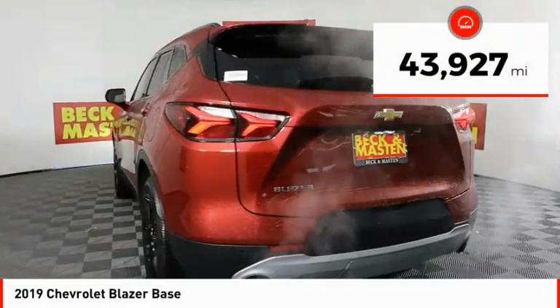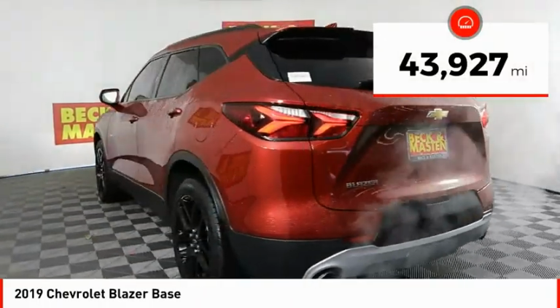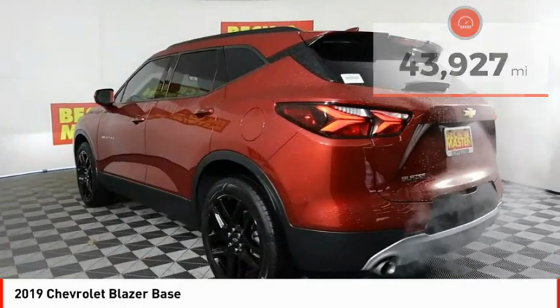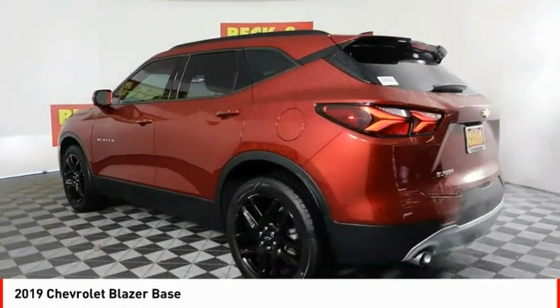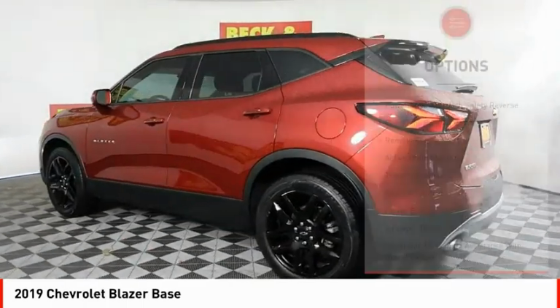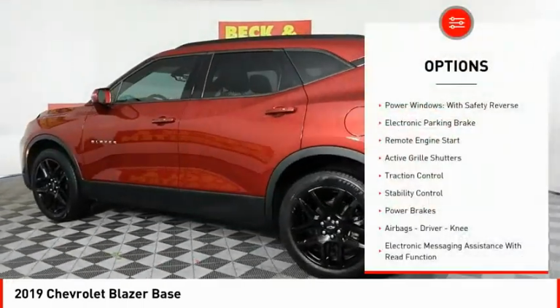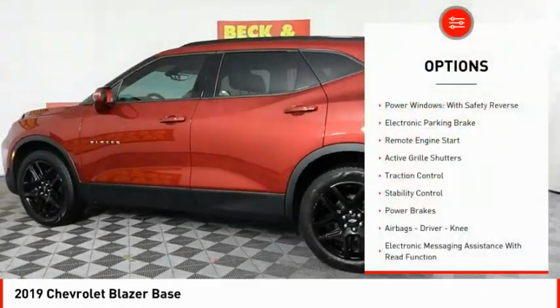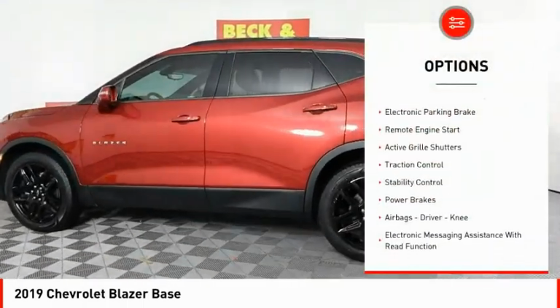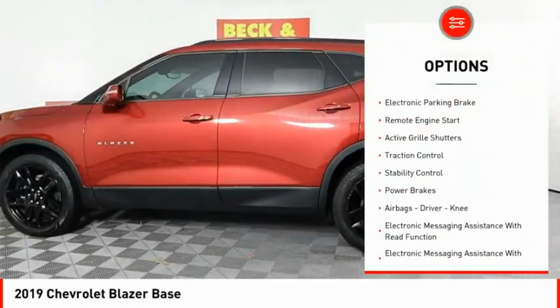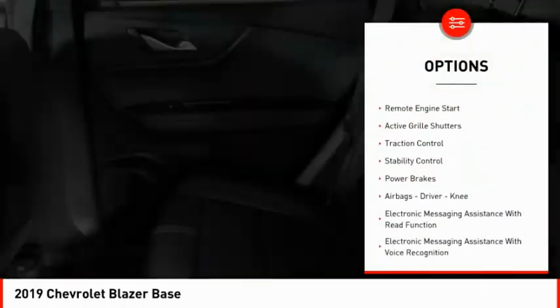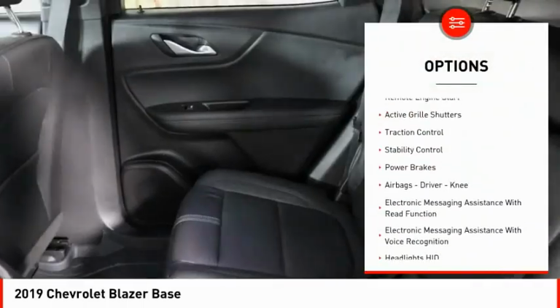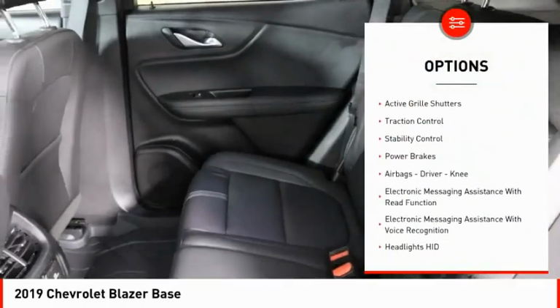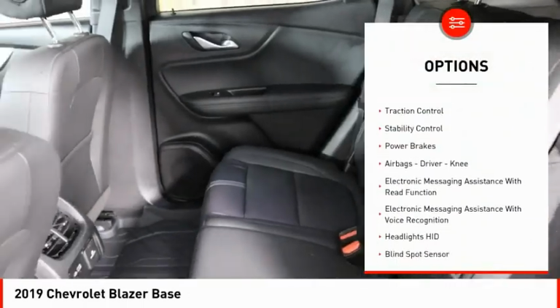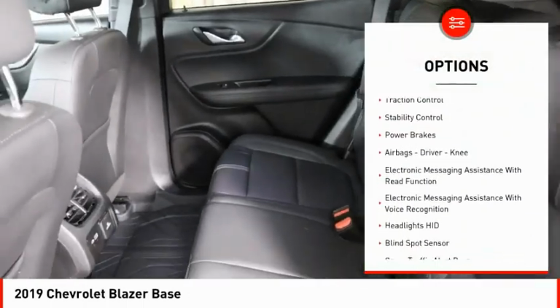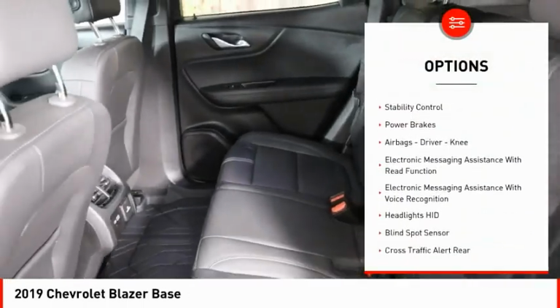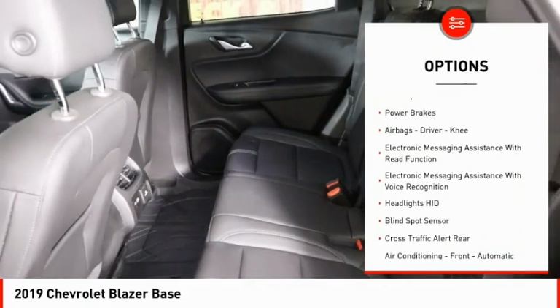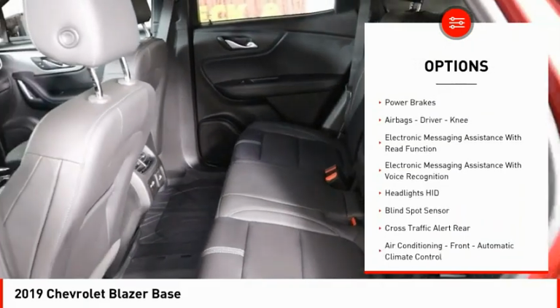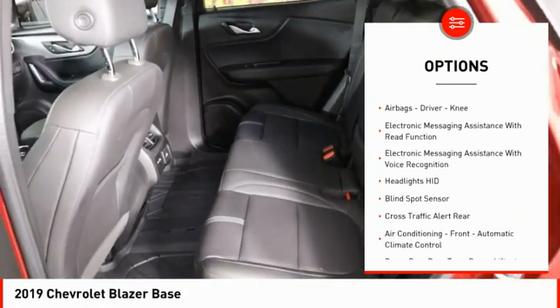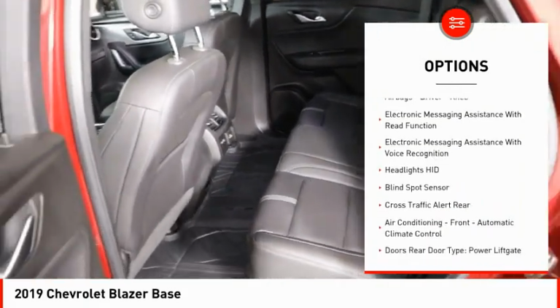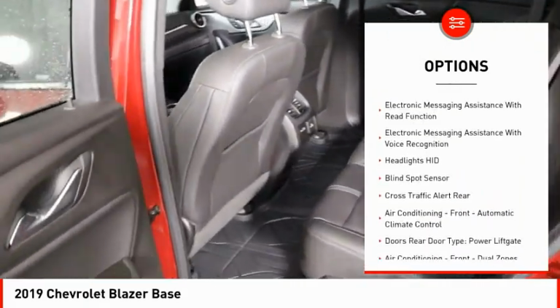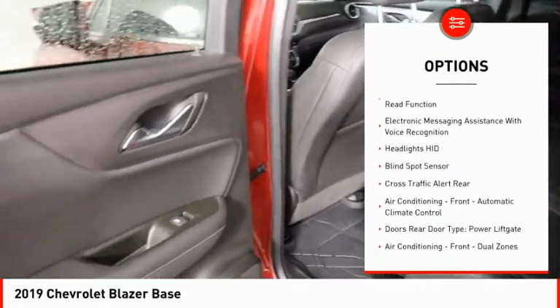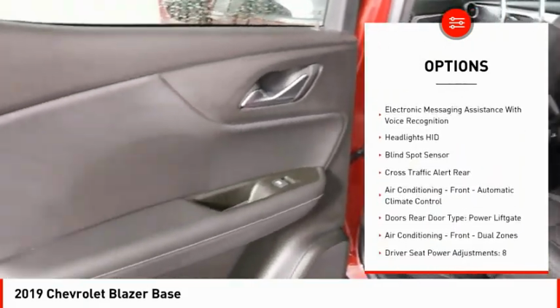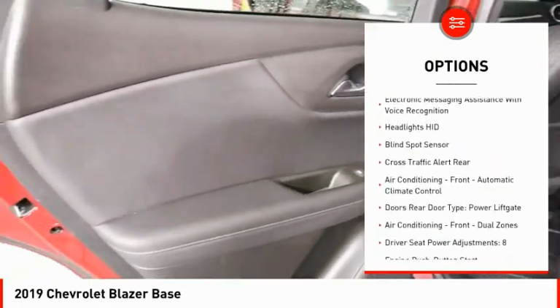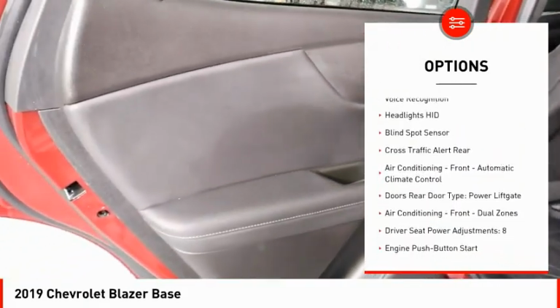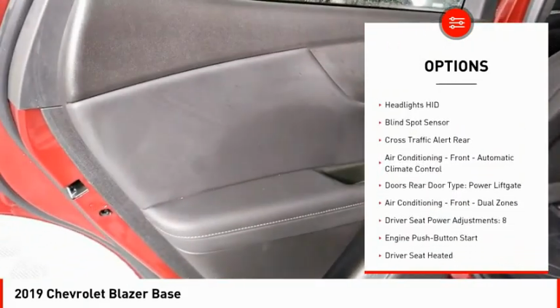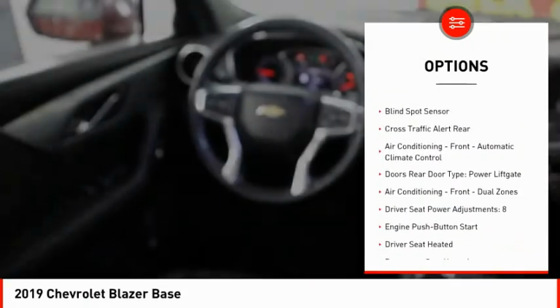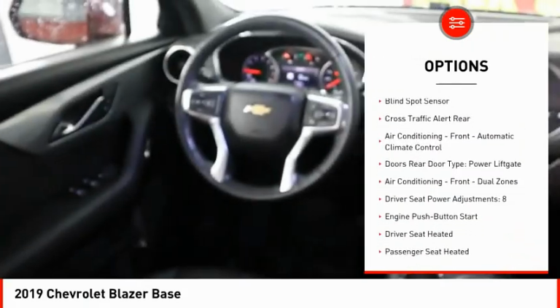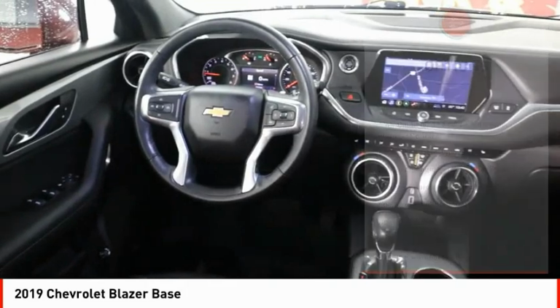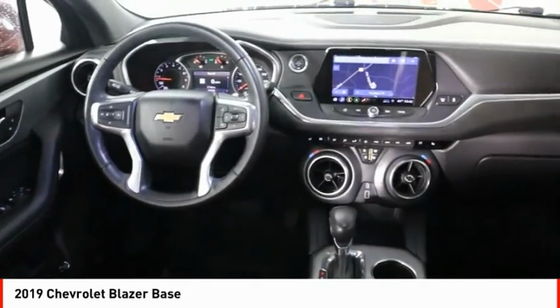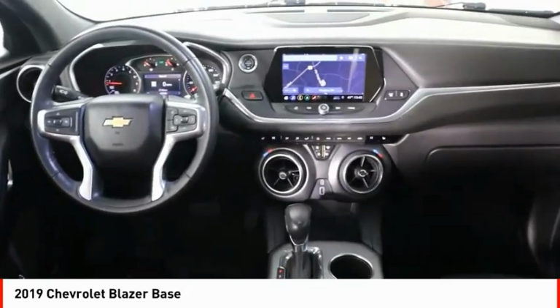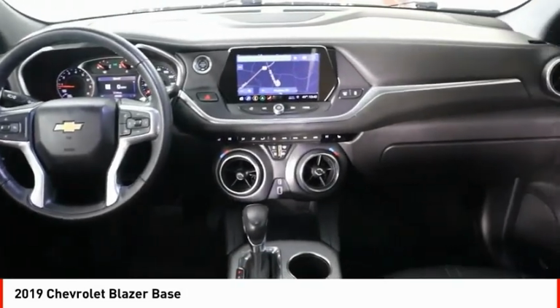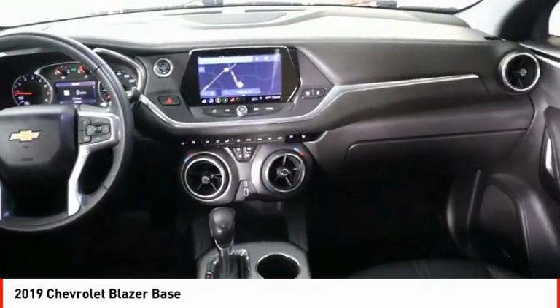Here are some of this vehicle's great options: power windows with safety reverse, electronic parking brake, remote engine start, active grille shutters, traction control, stability control, power brakes, and airbags.